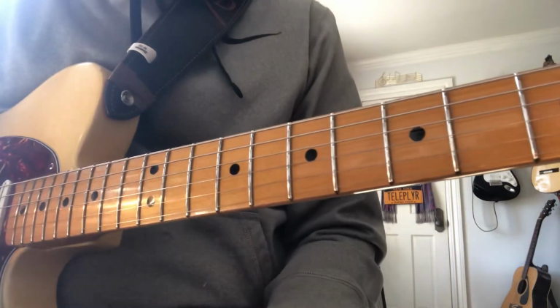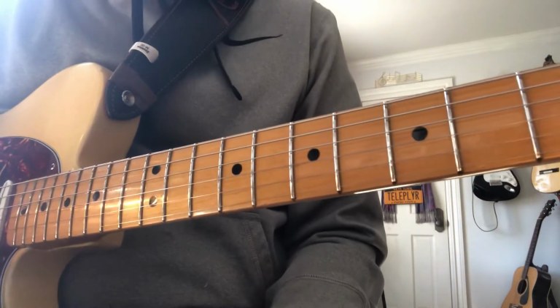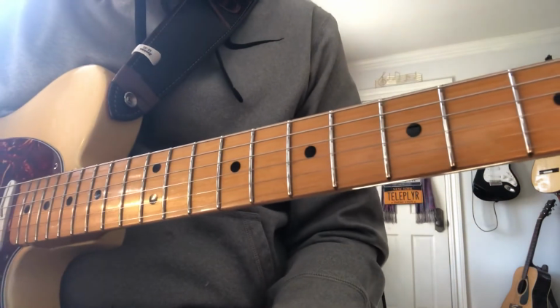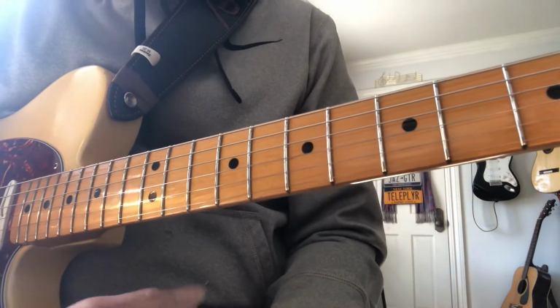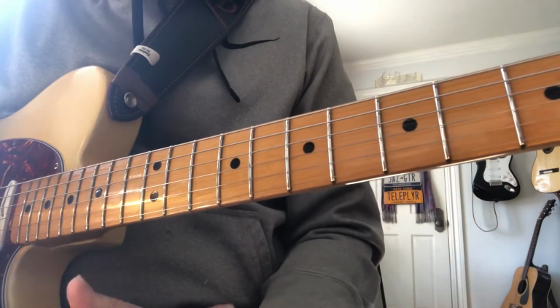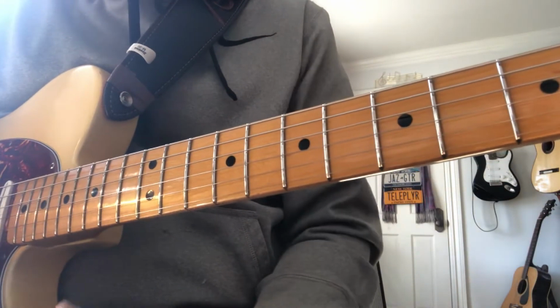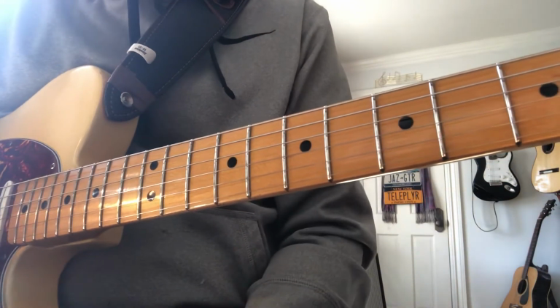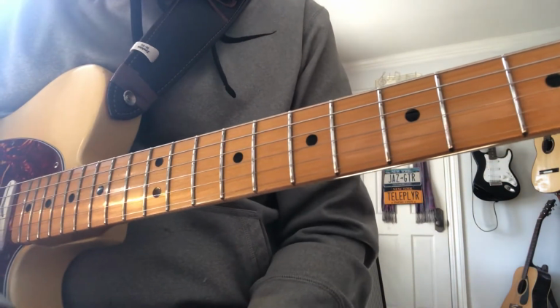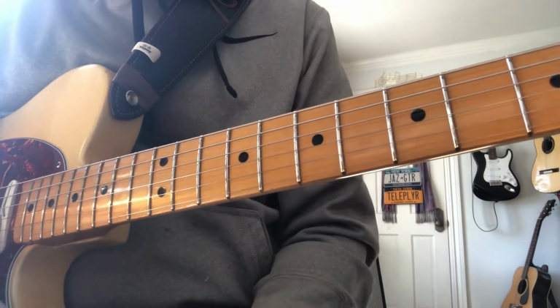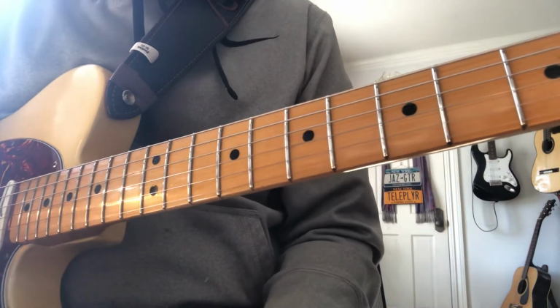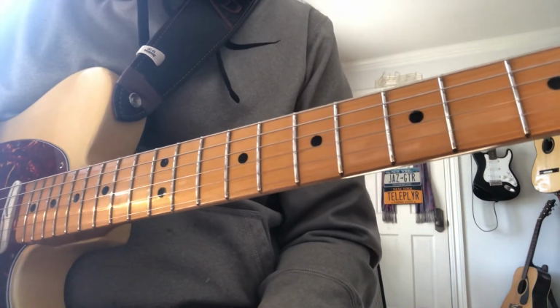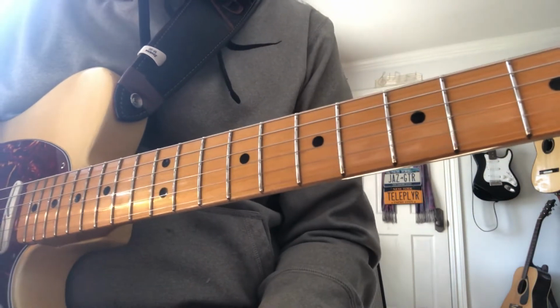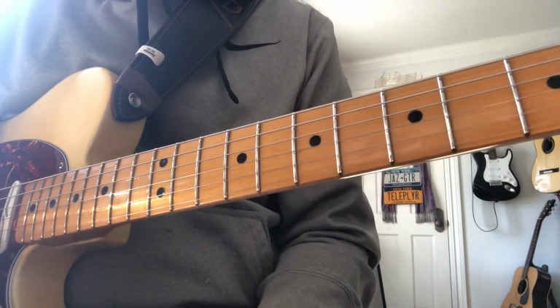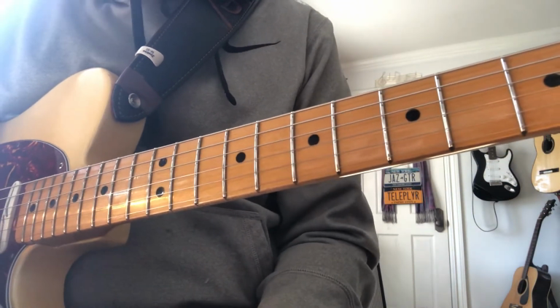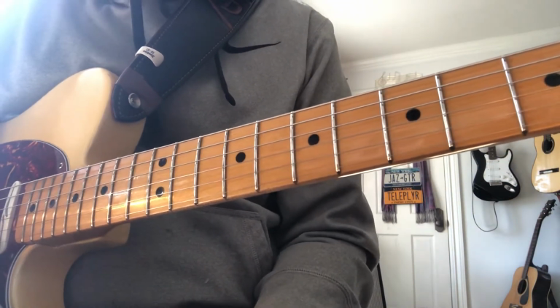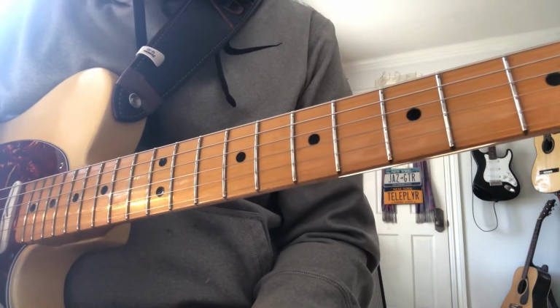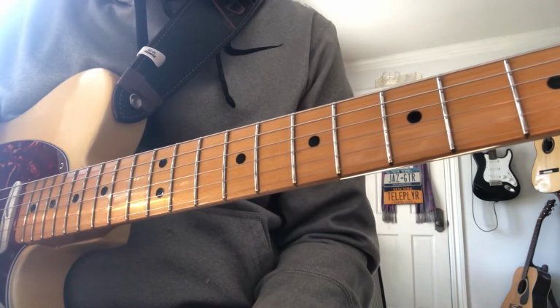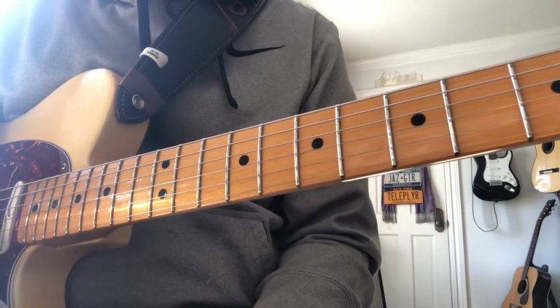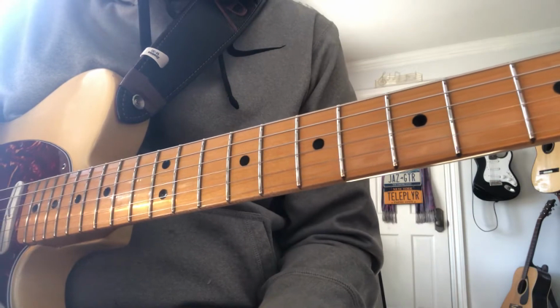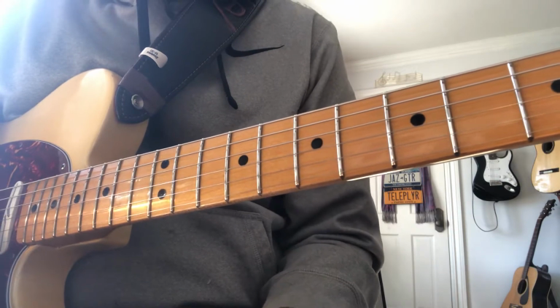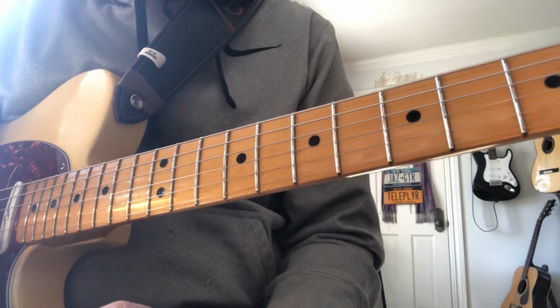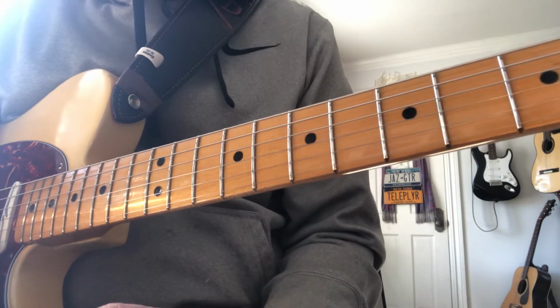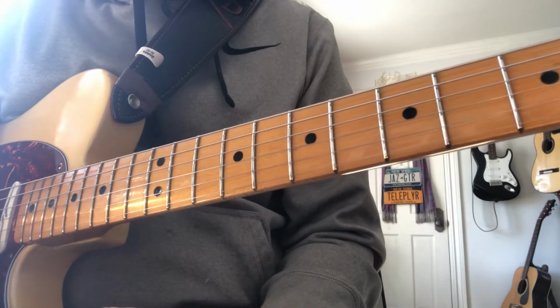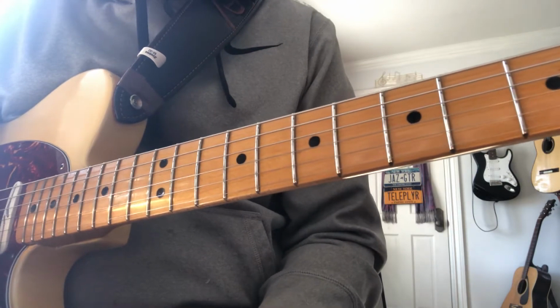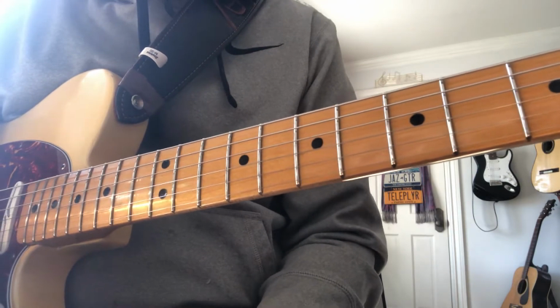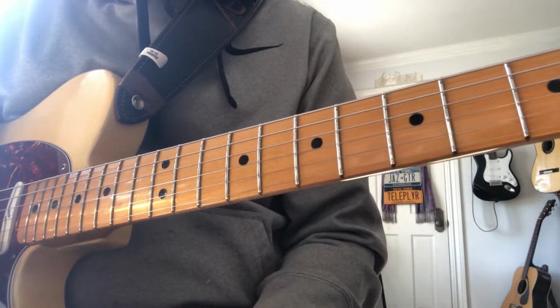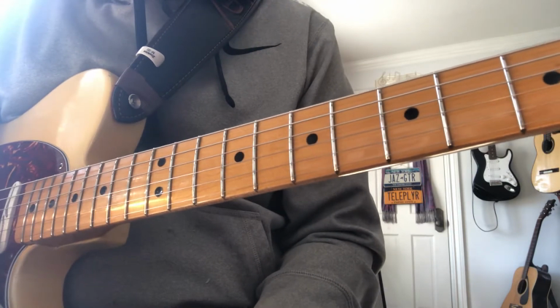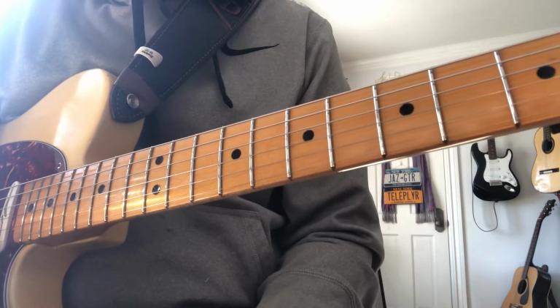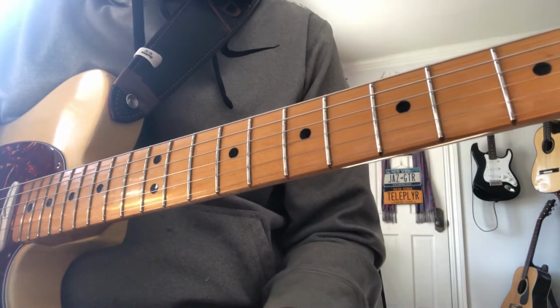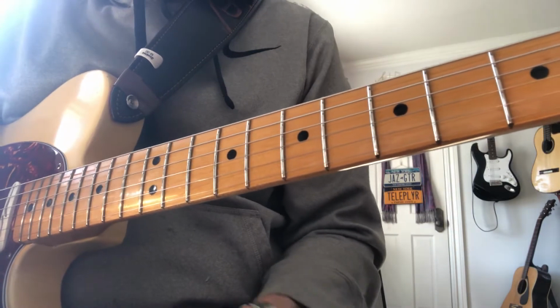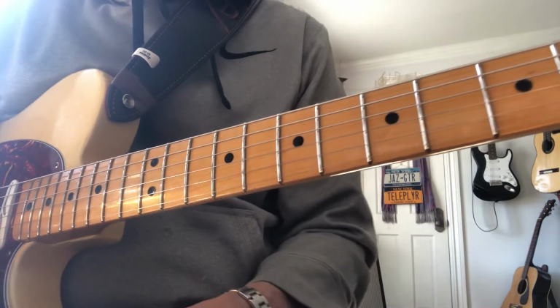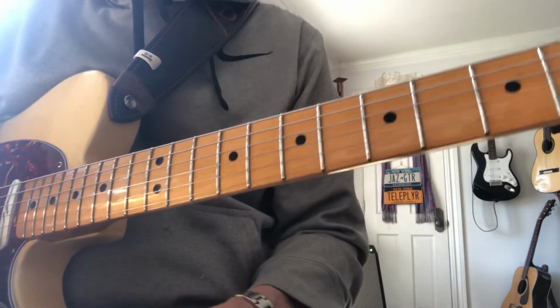Three-note chord voicings — something I've made a lot of use of in my career standing behind a guitar.